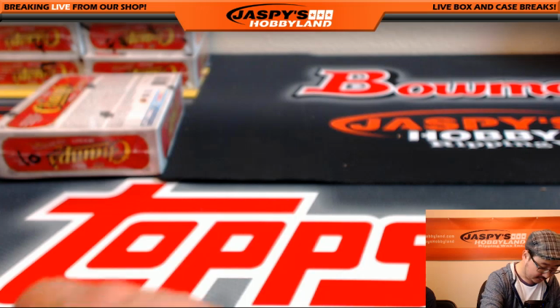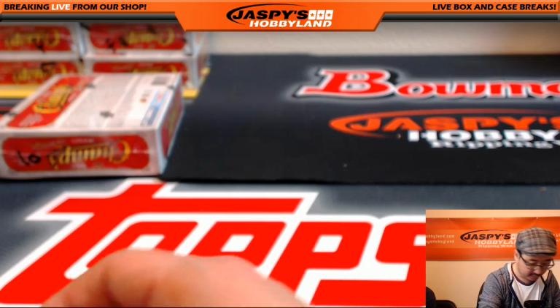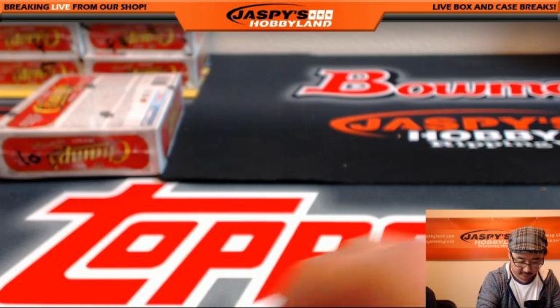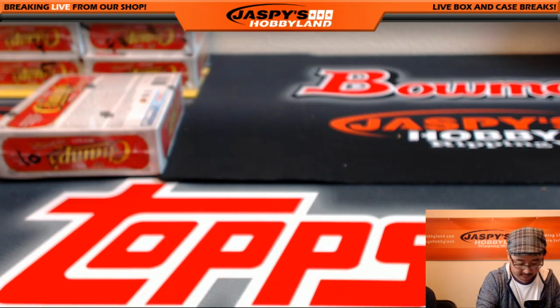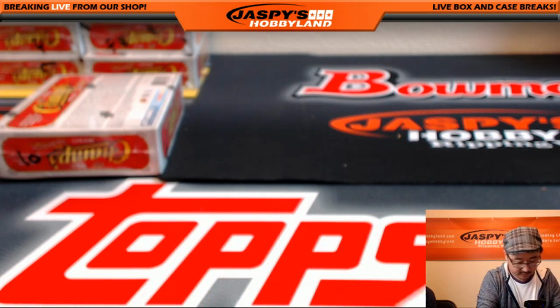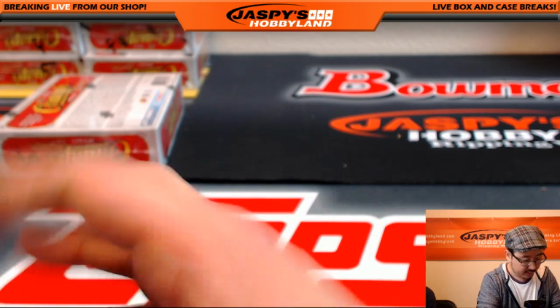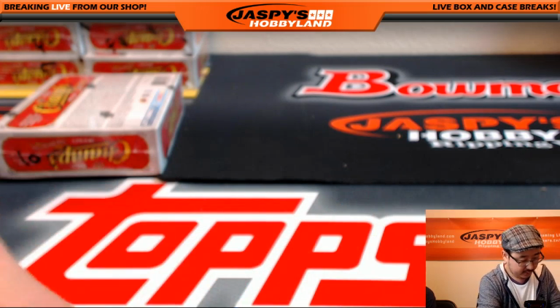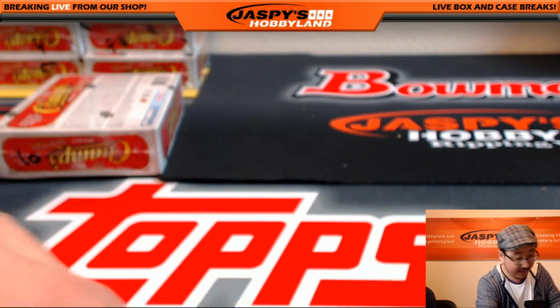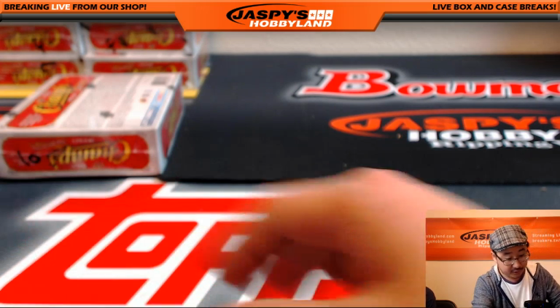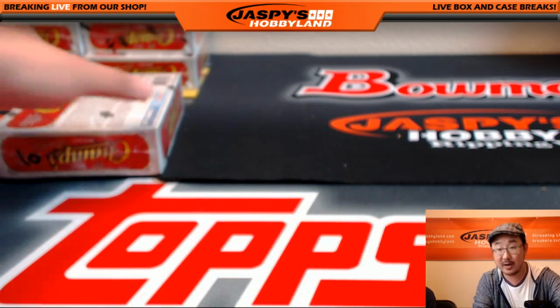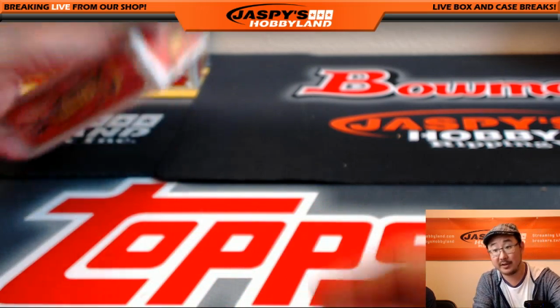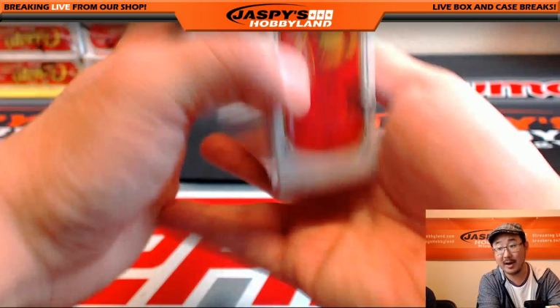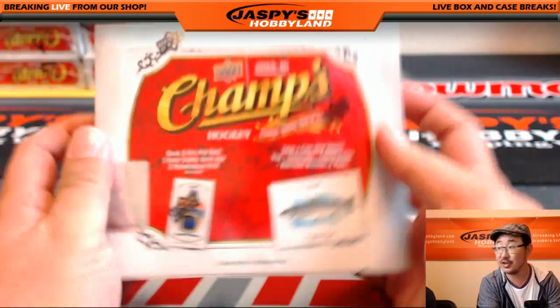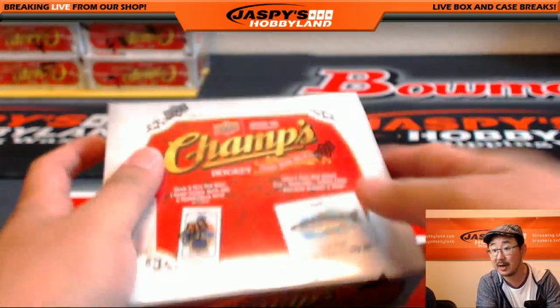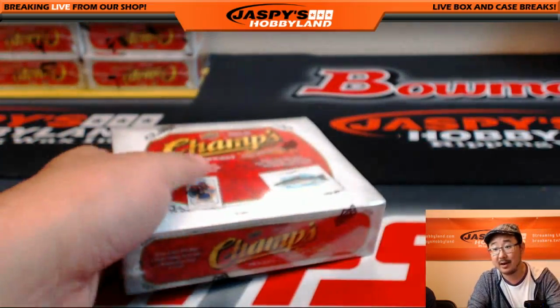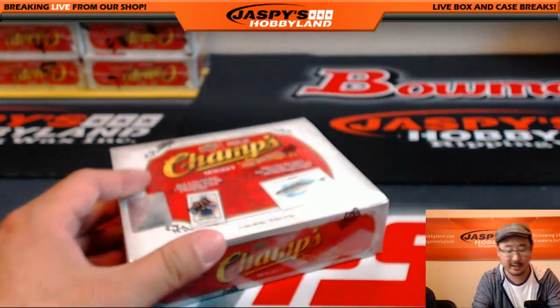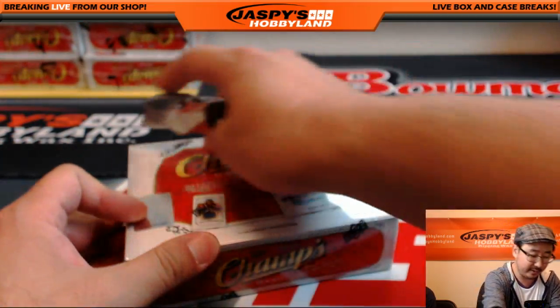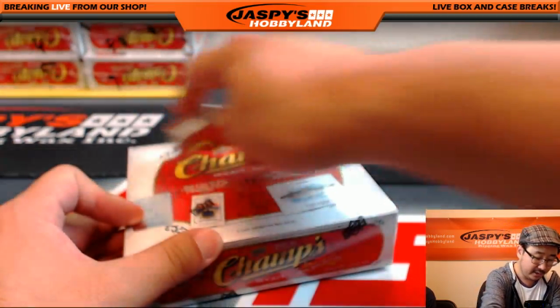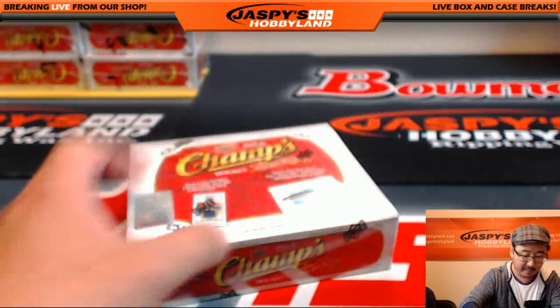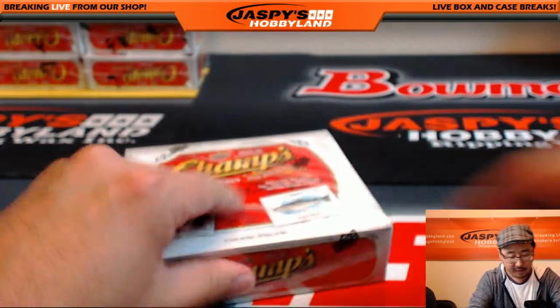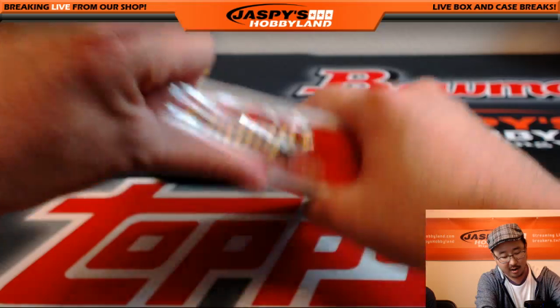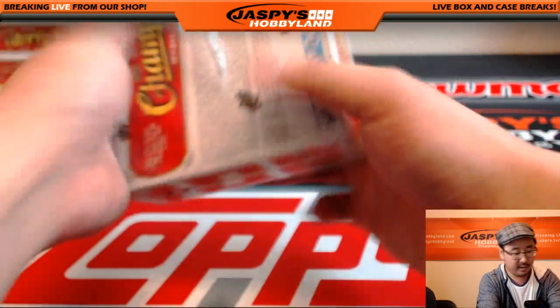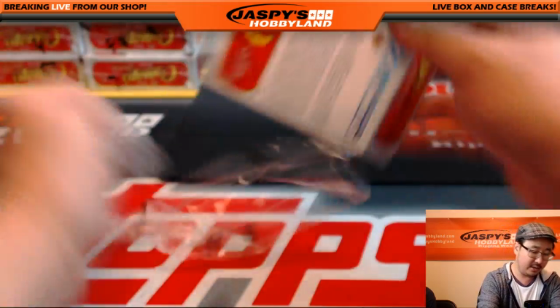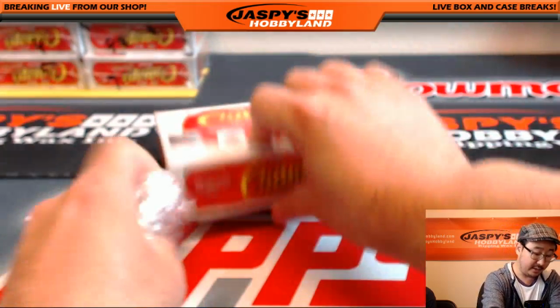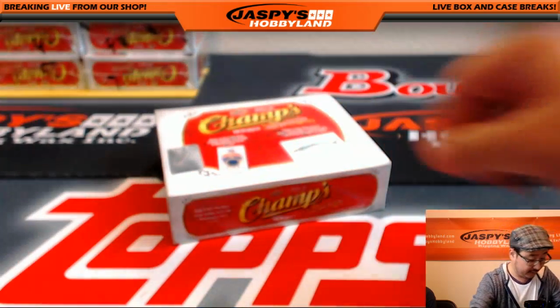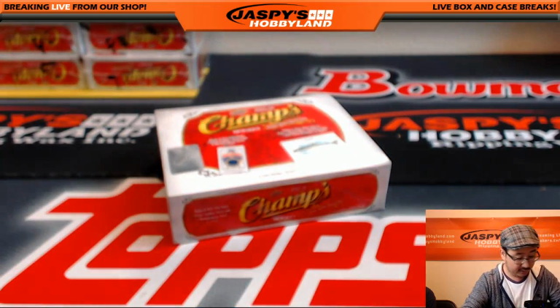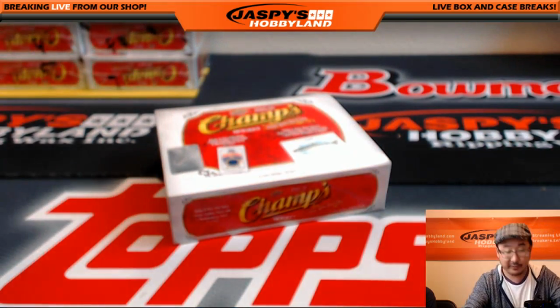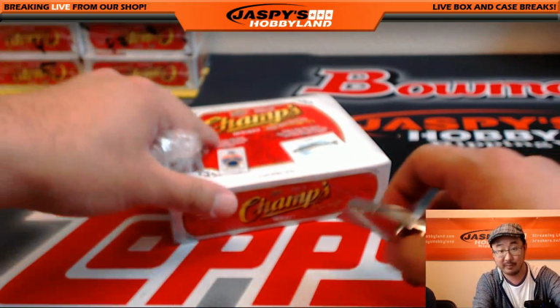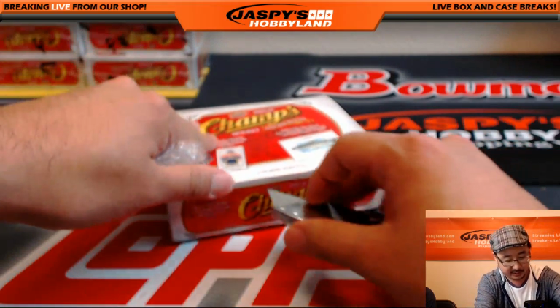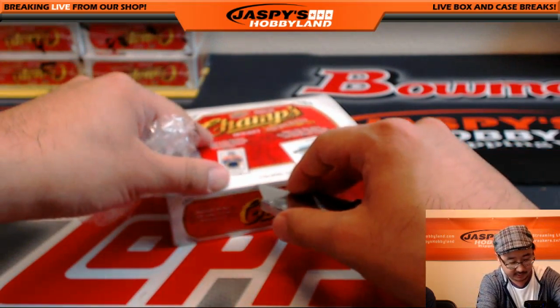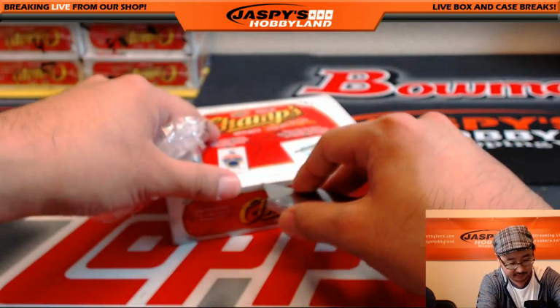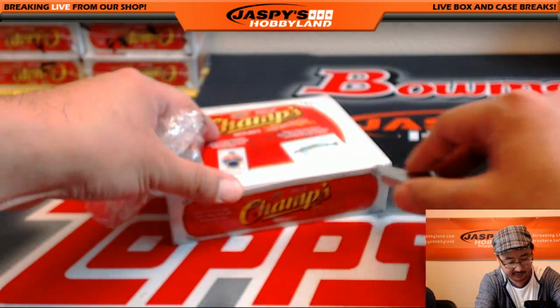So we got the Nicolai Goldobin relic for the Sharks, the Winnipeg hit, Nick Ritchie for the Ducks relic, and the Senators autograph. That was box one — pretty good. We've got another two-box break of this in the store right now at JazzPeaceHobbyland.com.